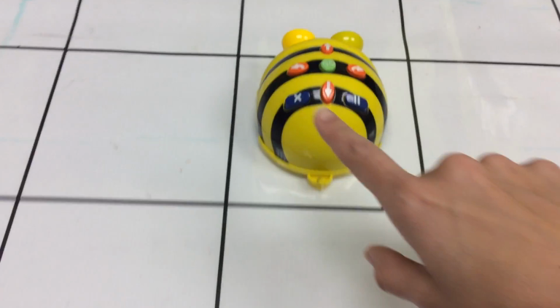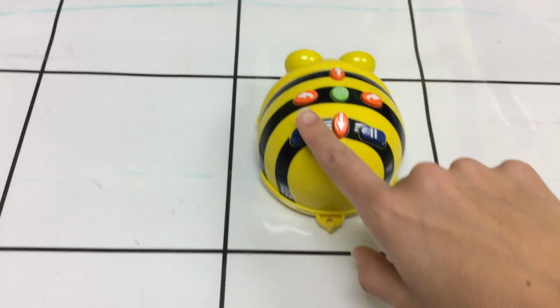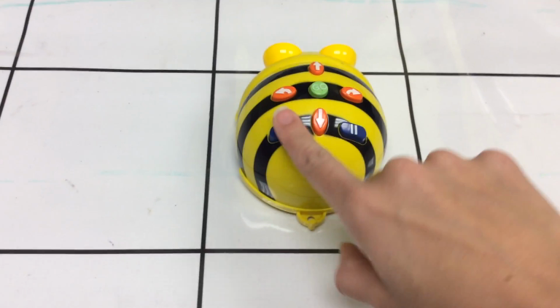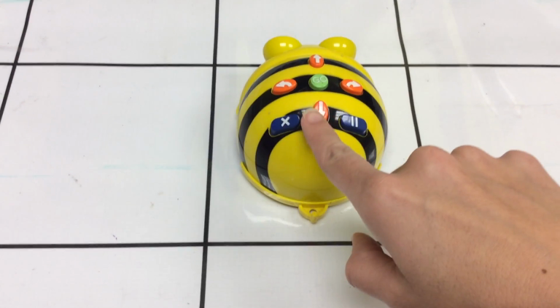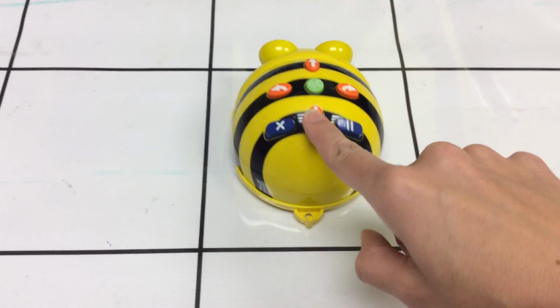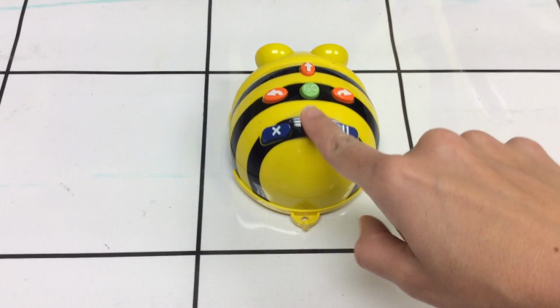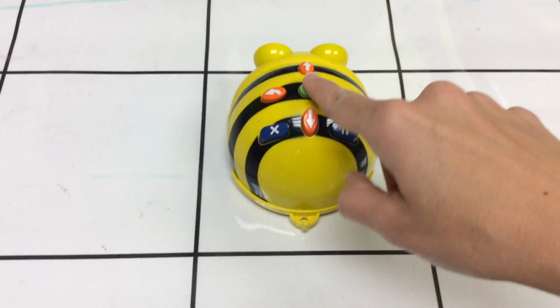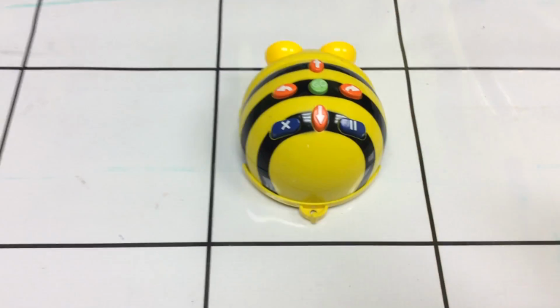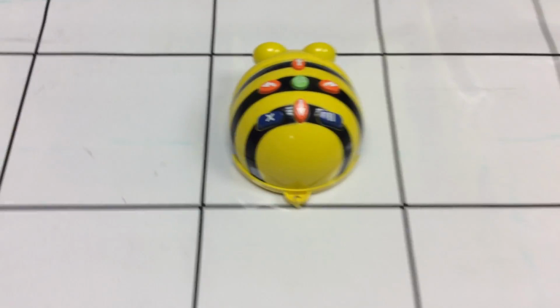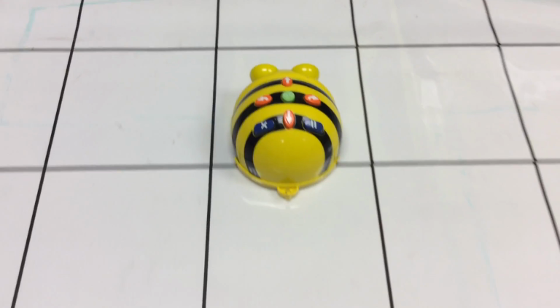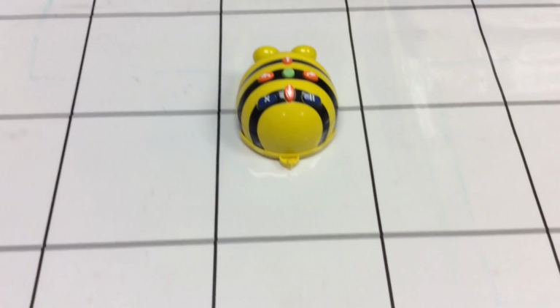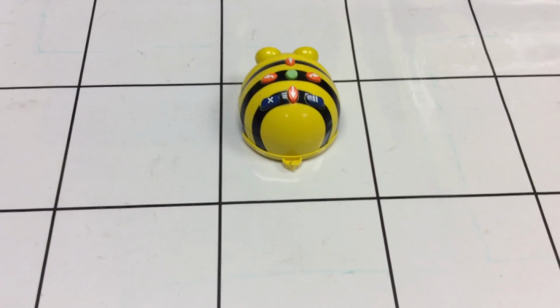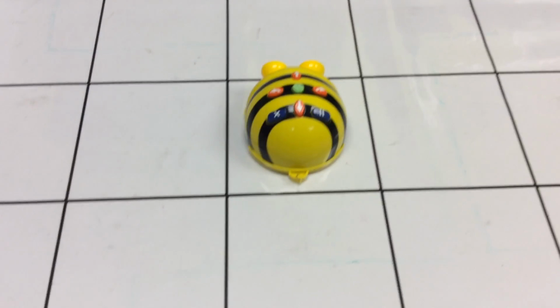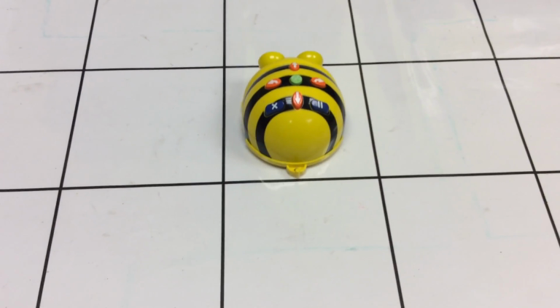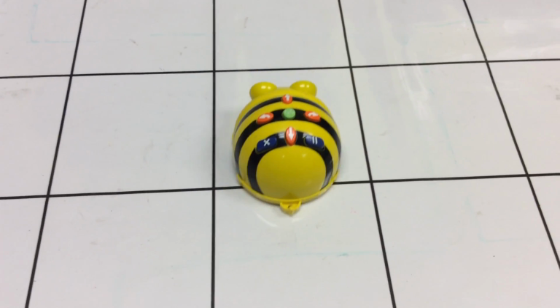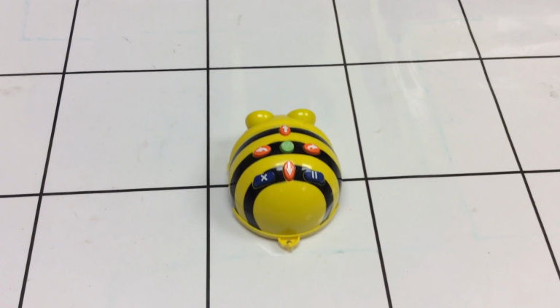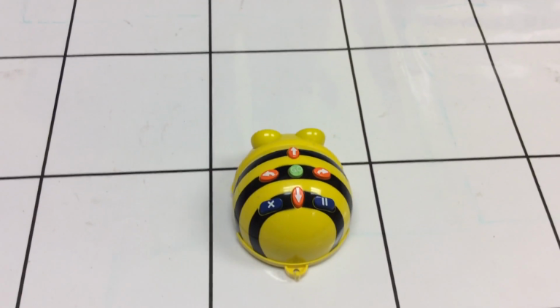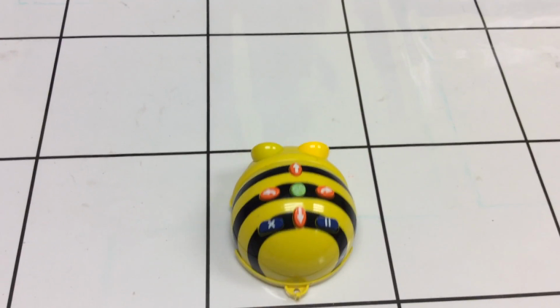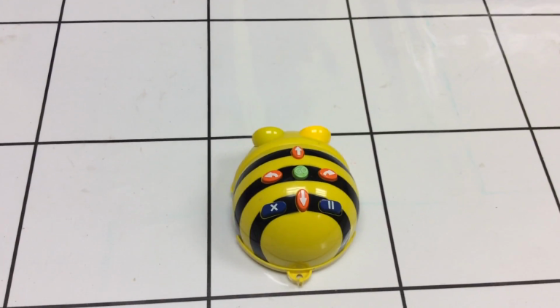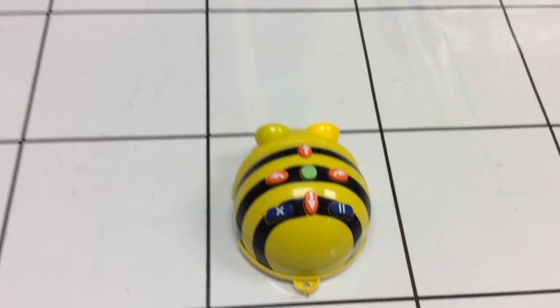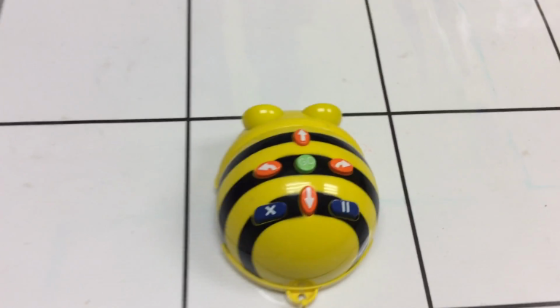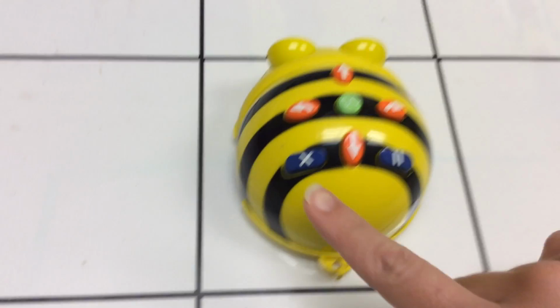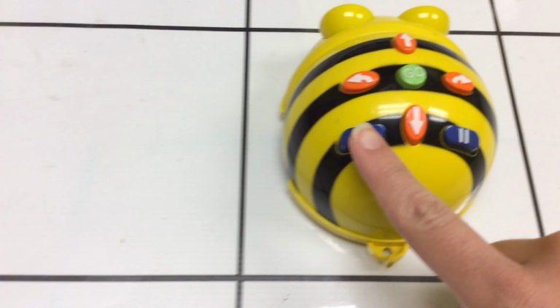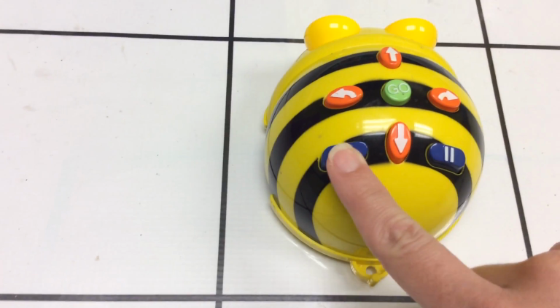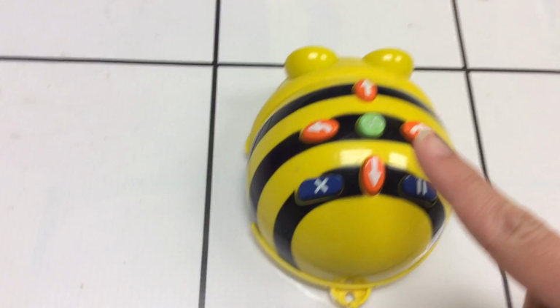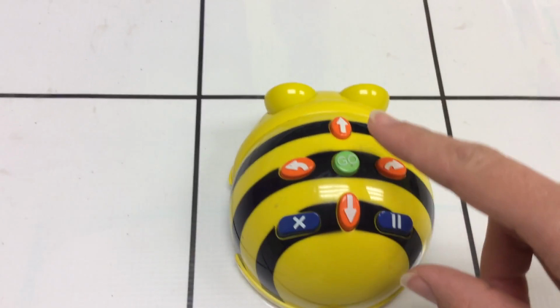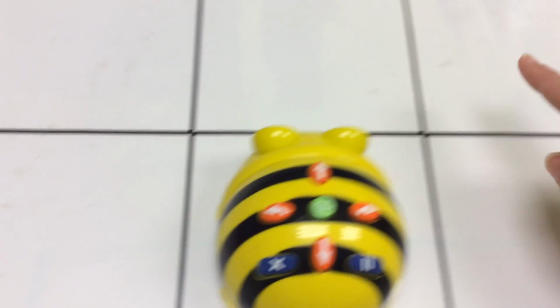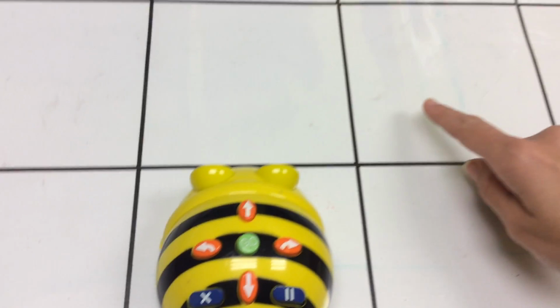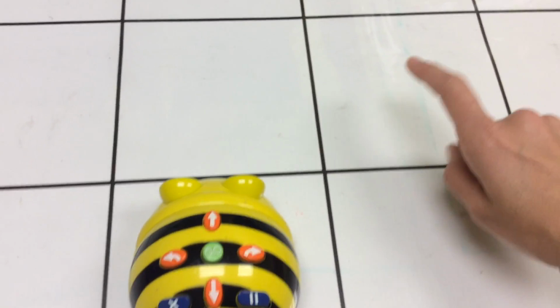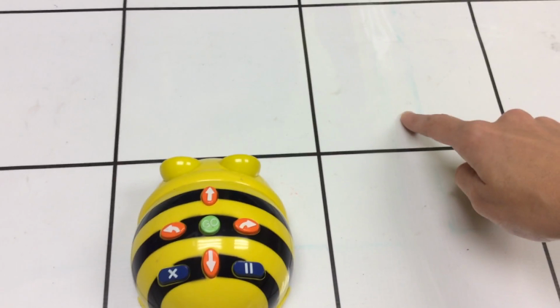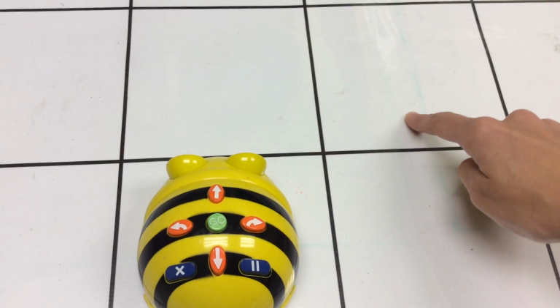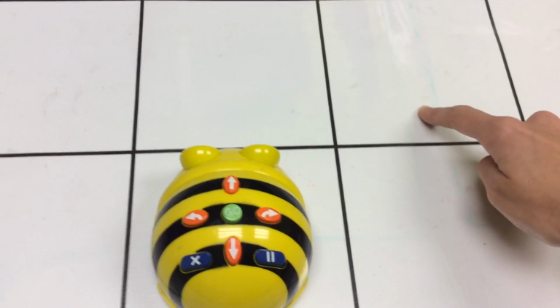Okay, I'm going to press that X. I'm going to make him back up twice. Remember, you always press that go button to make him follow what he just coded him to do. I'm going to press that X, and now I'm going to see if I can make him go to this square over here.